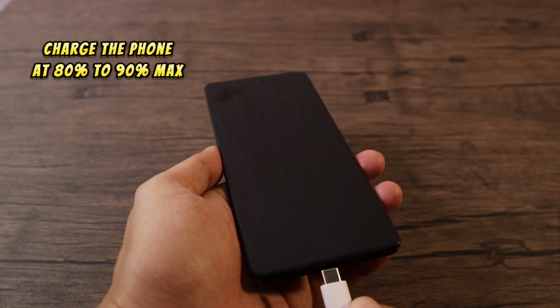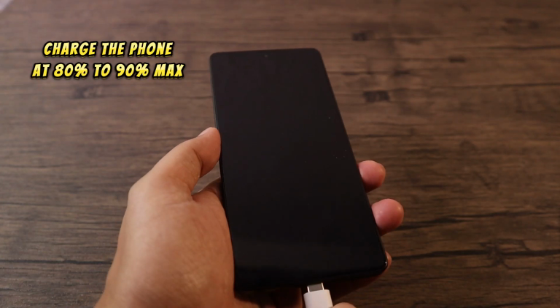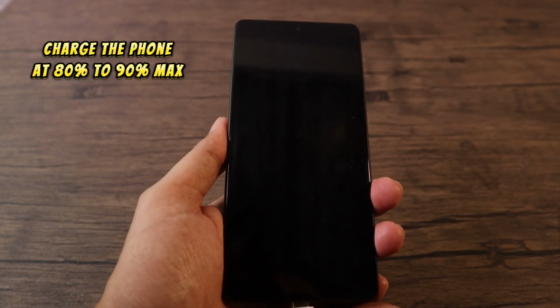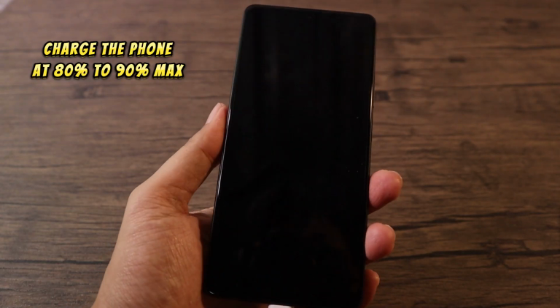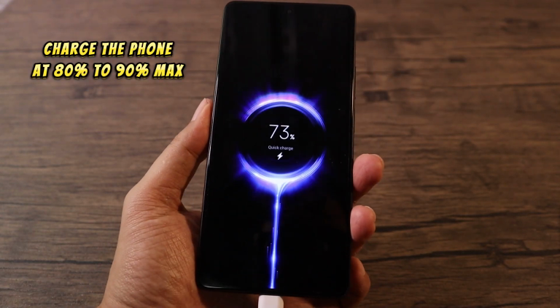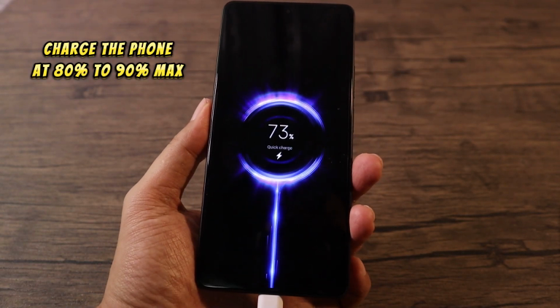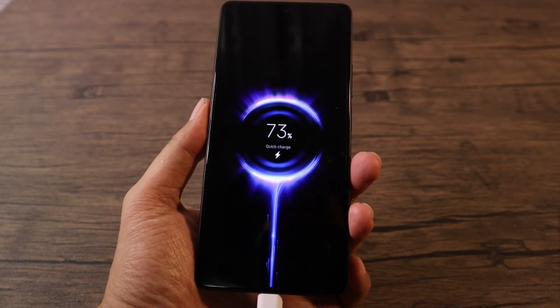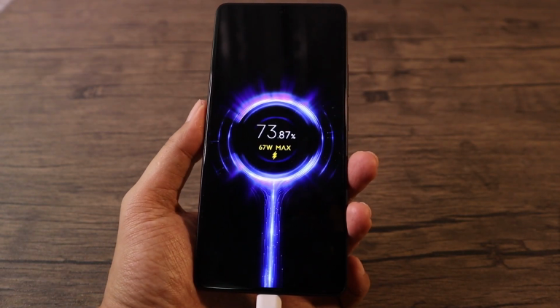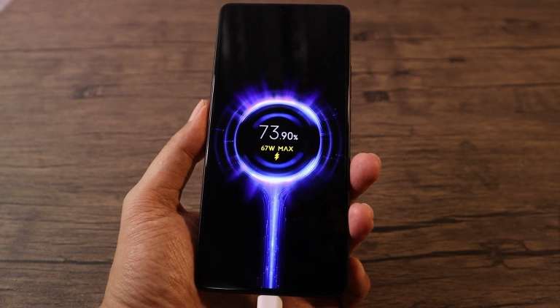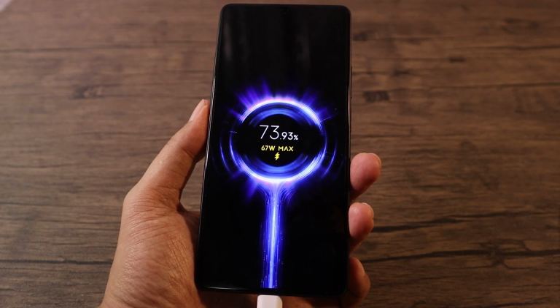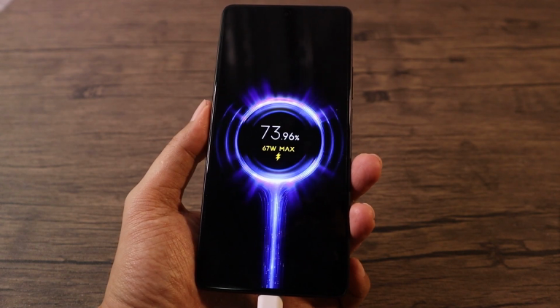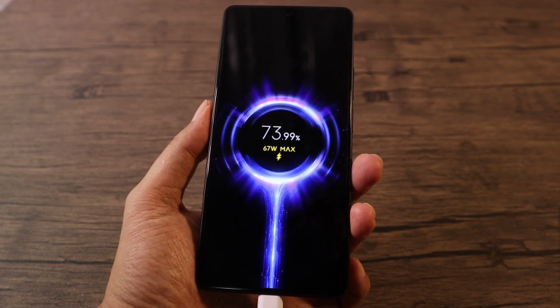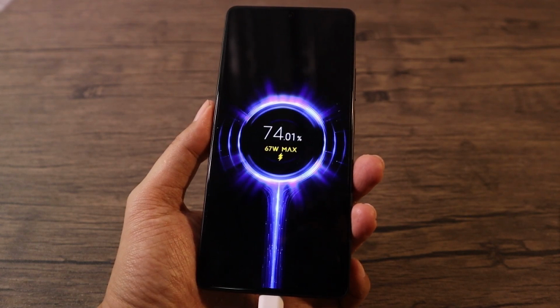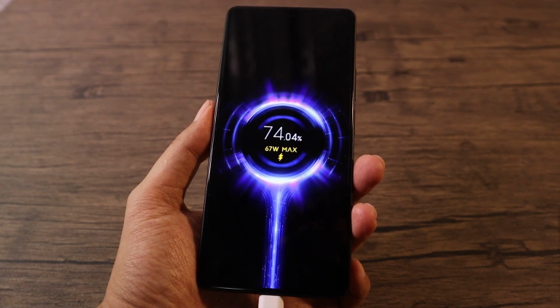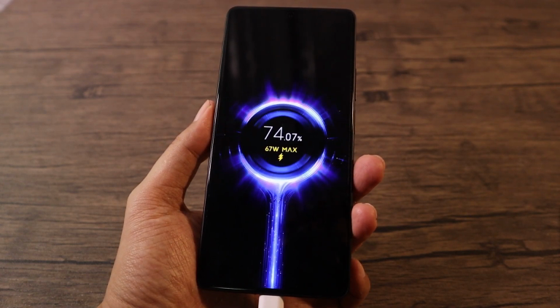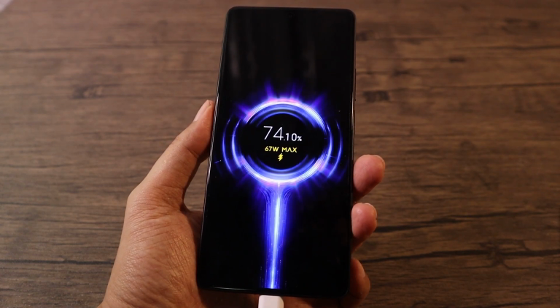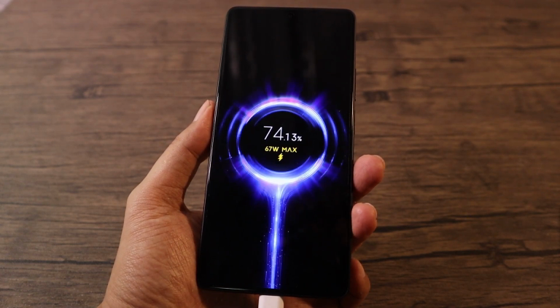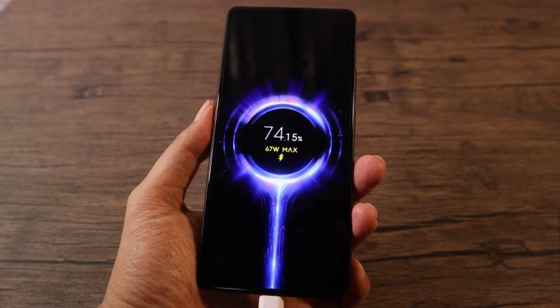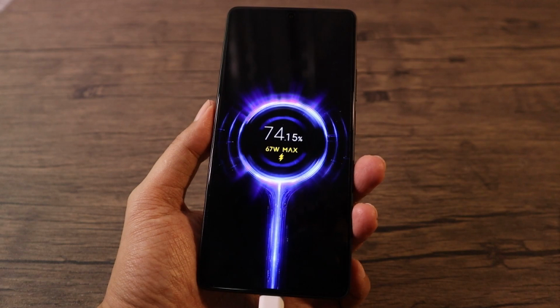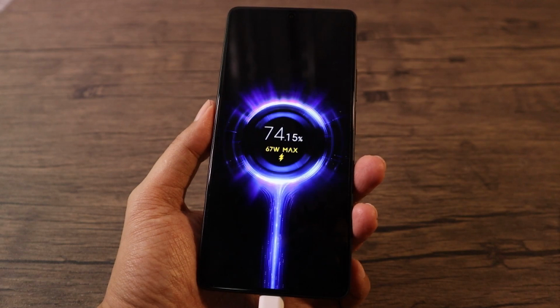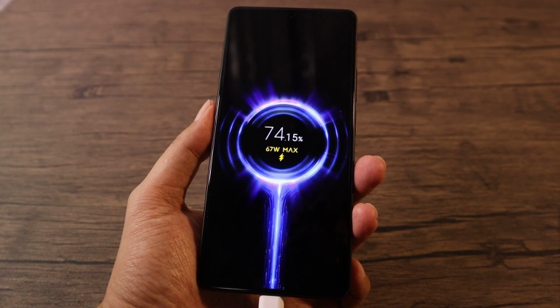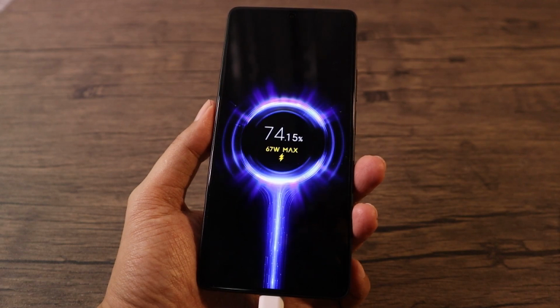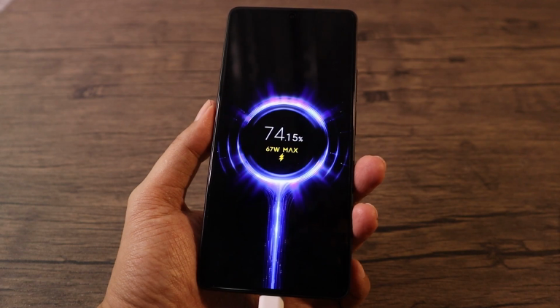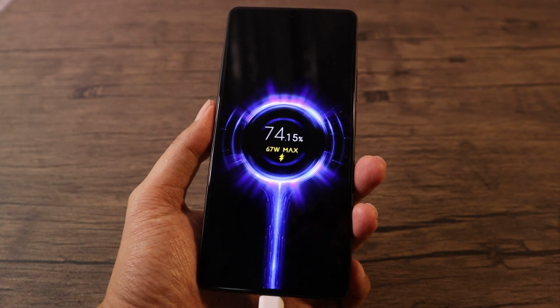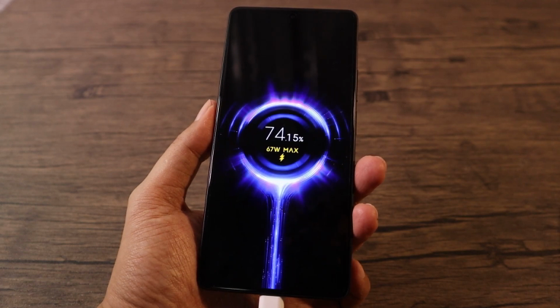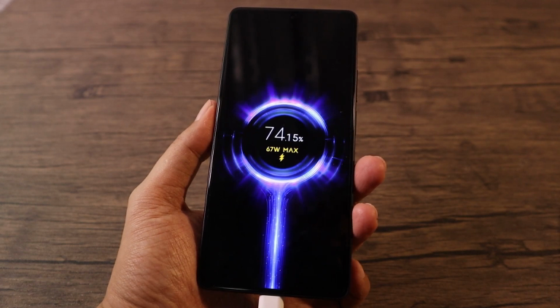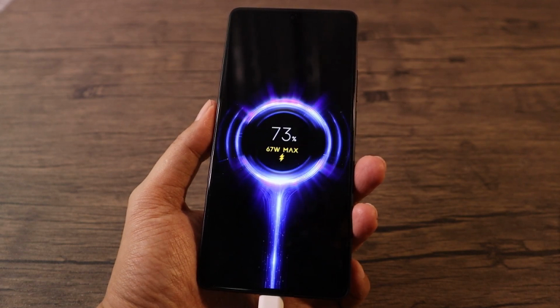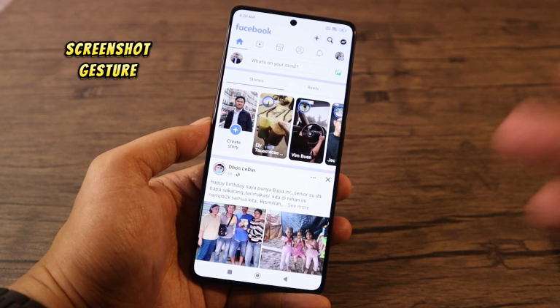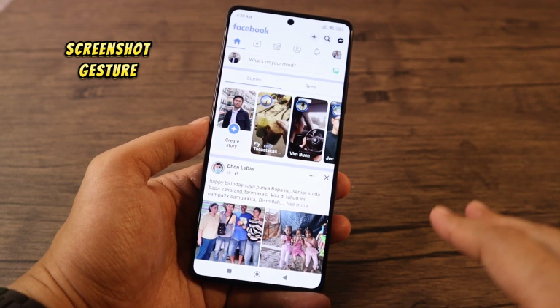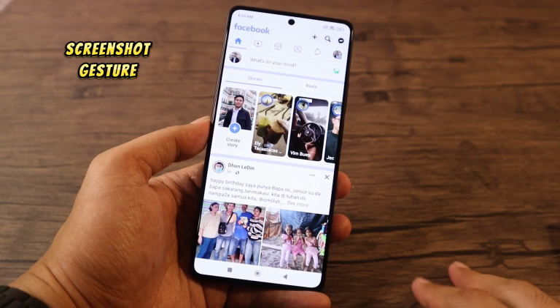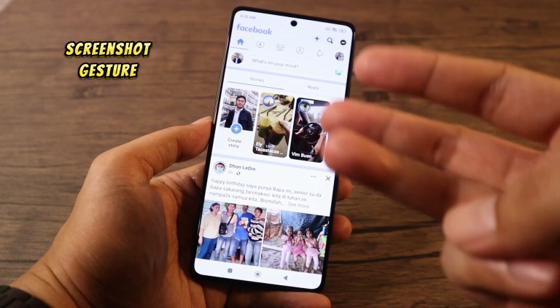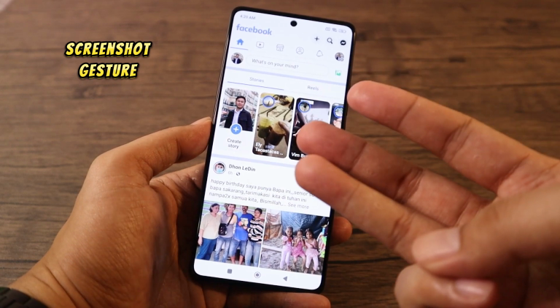Charge your phone's battery only to 80%. The purpose of this is to prolong battery life. The longer your phone is connected to the charger, the more heat it generates, which is not good for your battery.